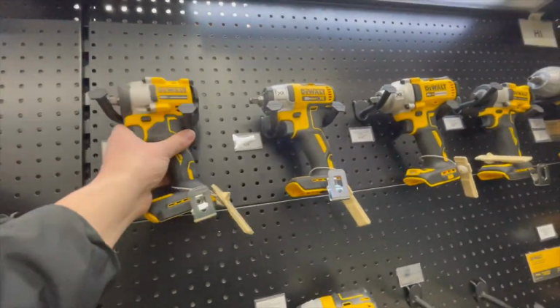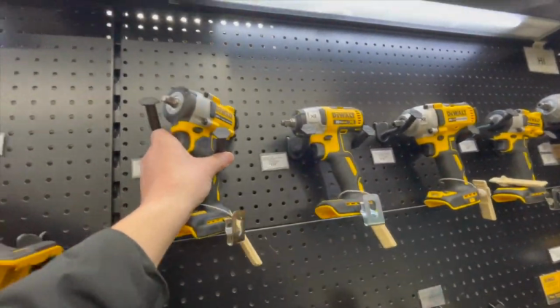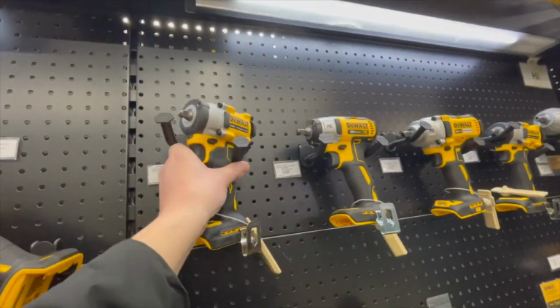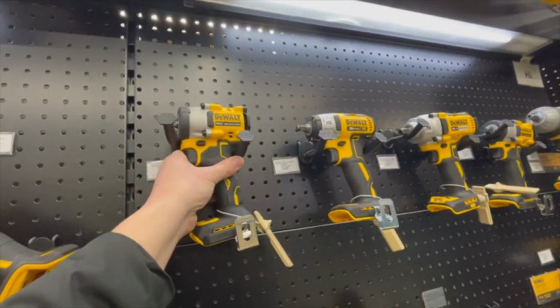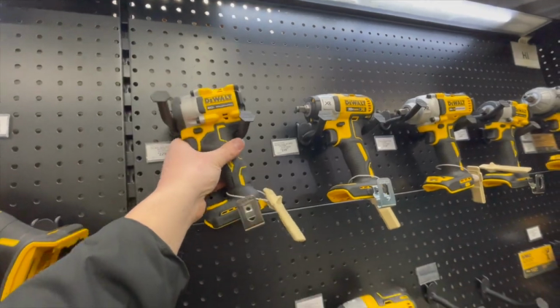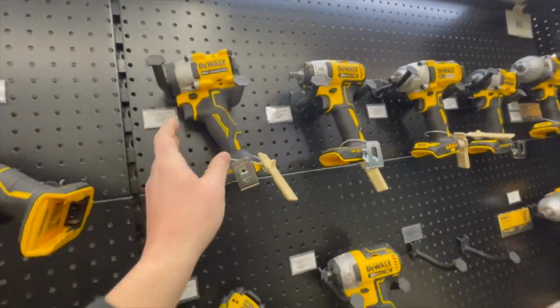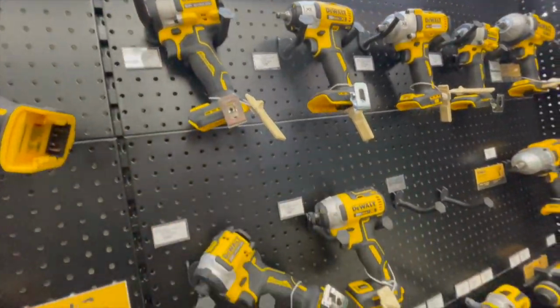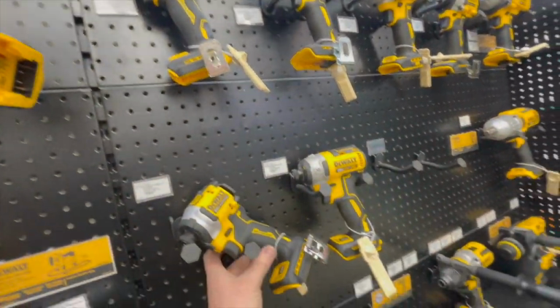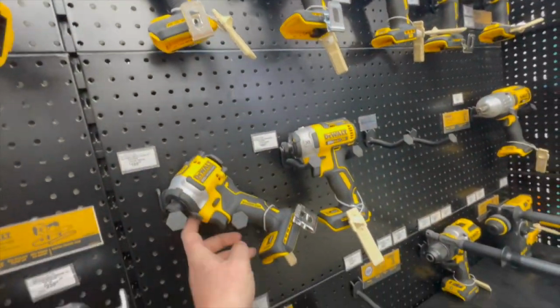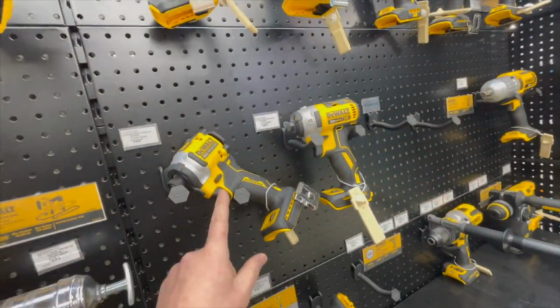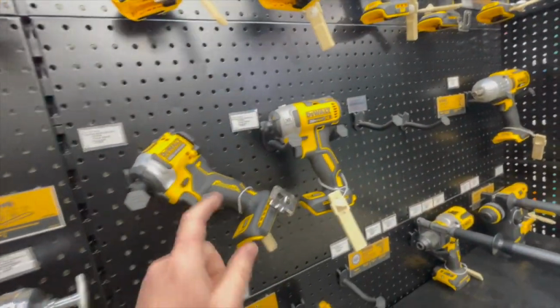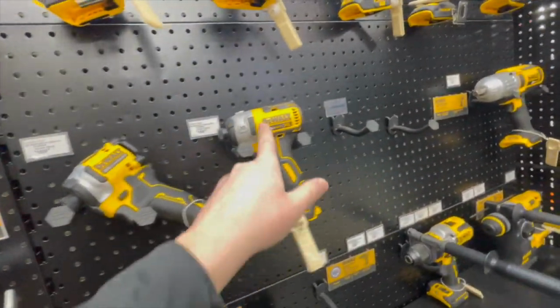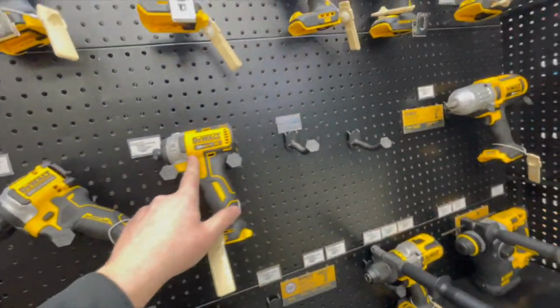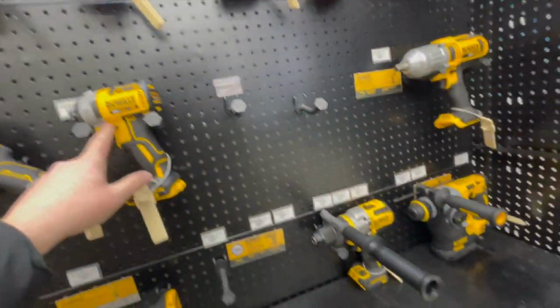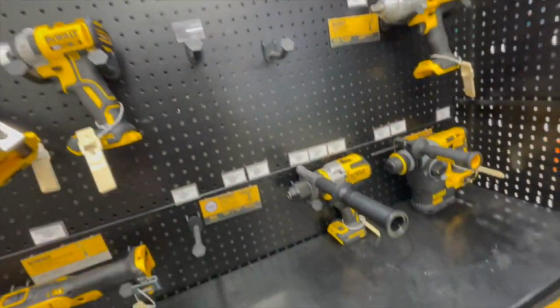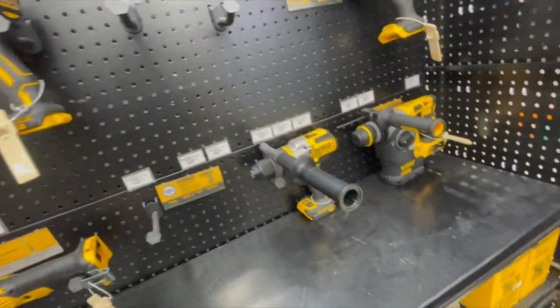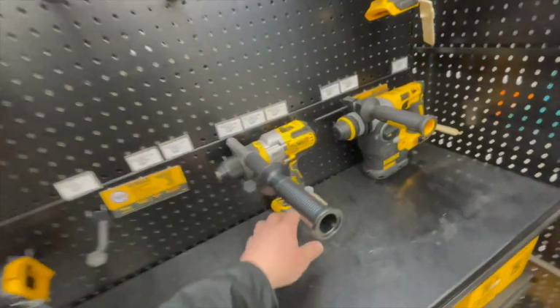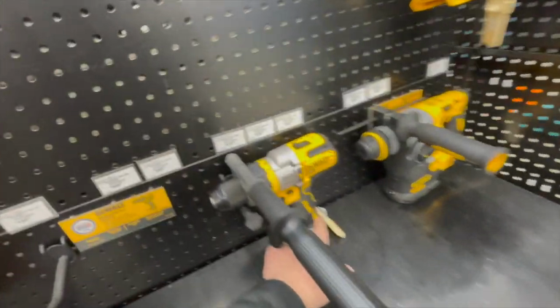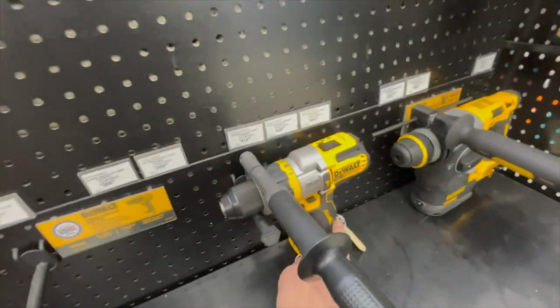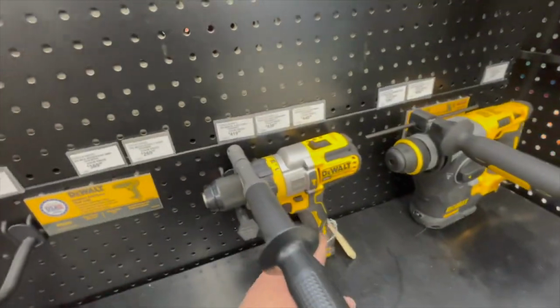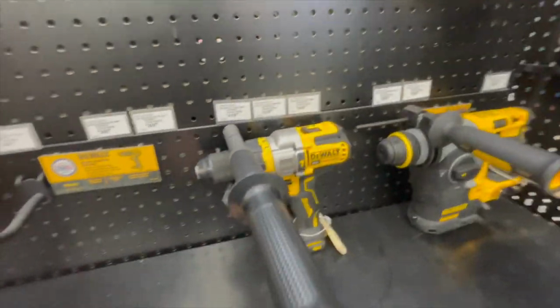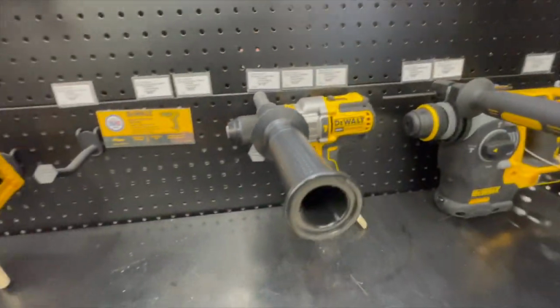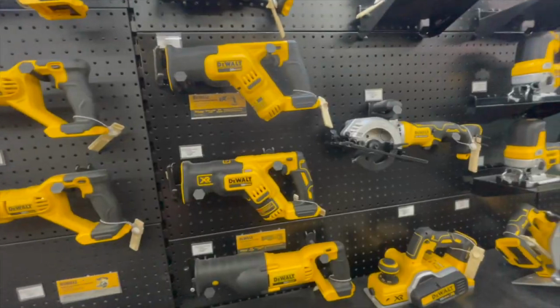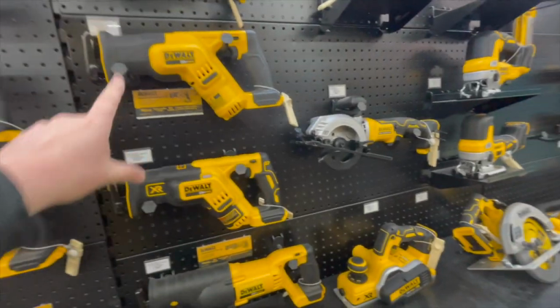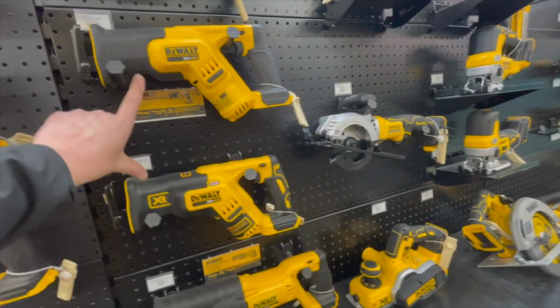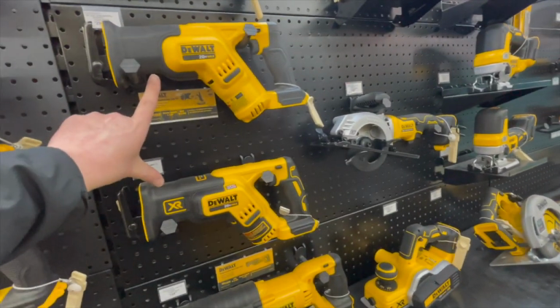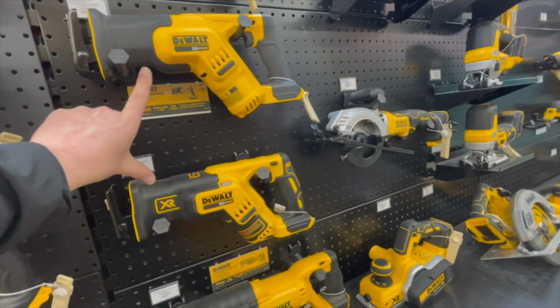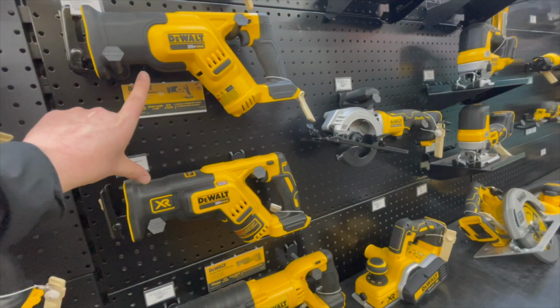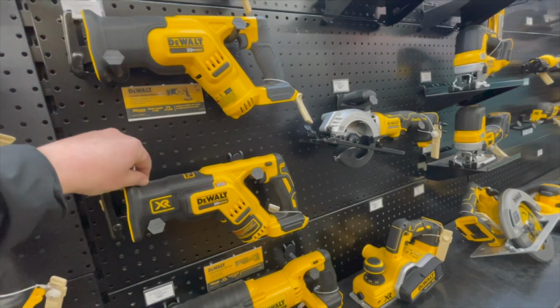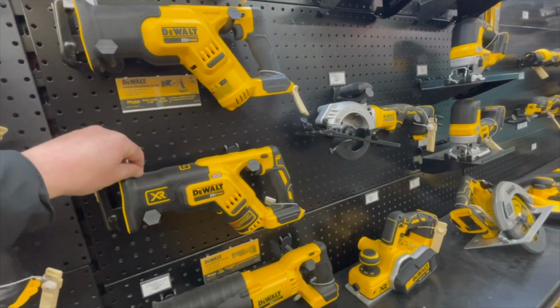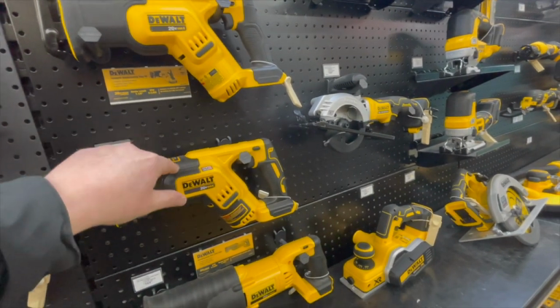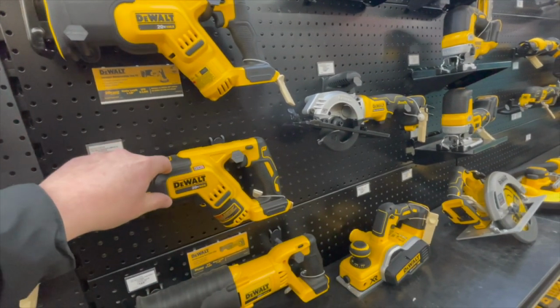That's the 3/8, the 850, the 887 Flex Volt Advantage — they got two versions of this. Made in the USA.